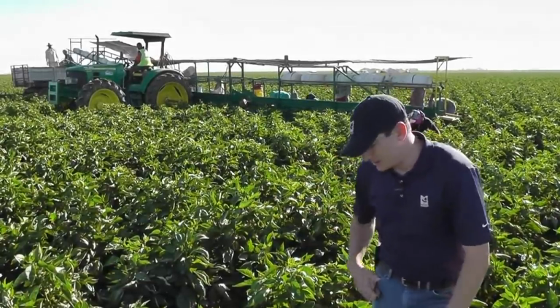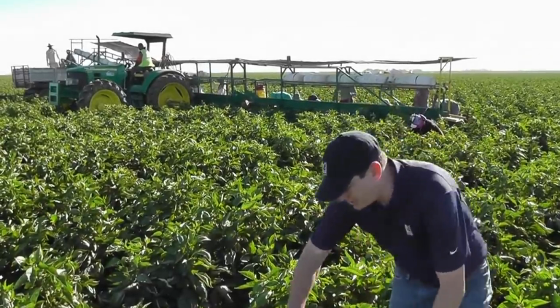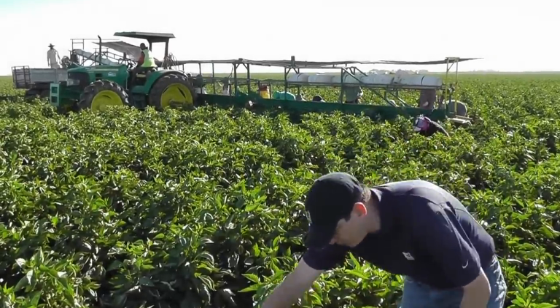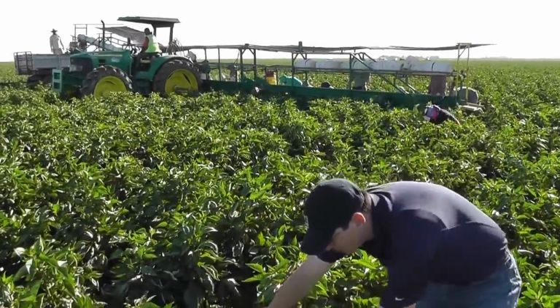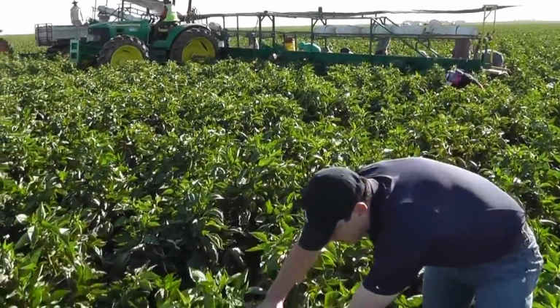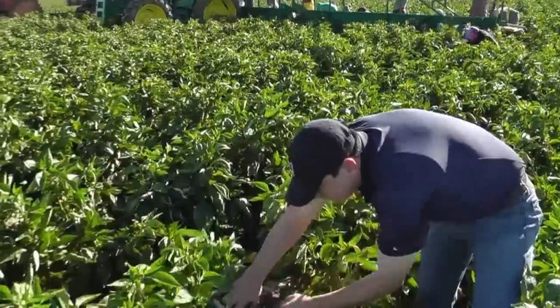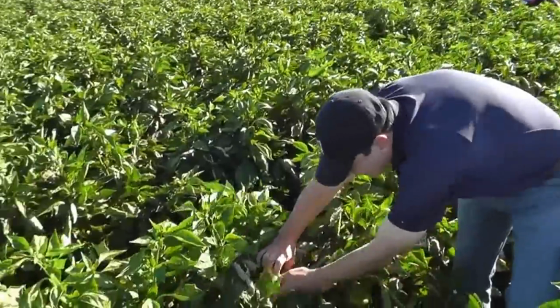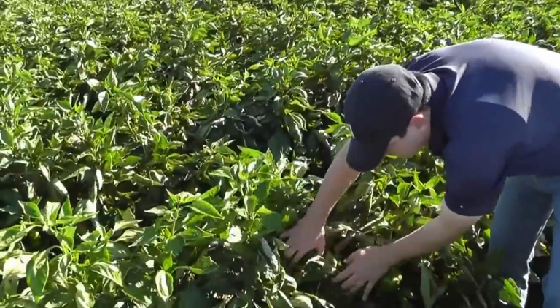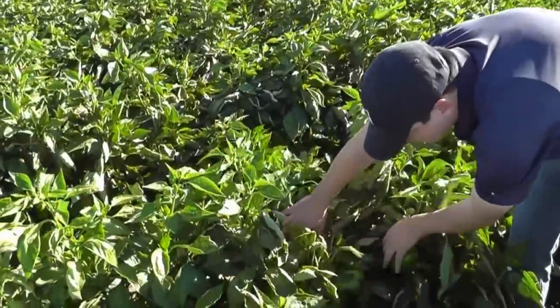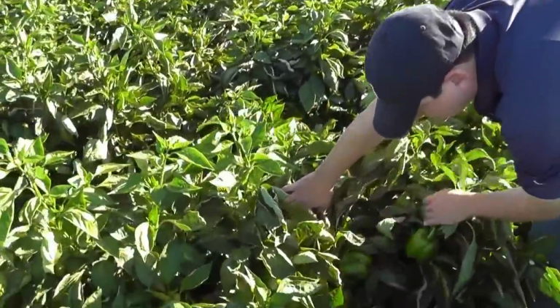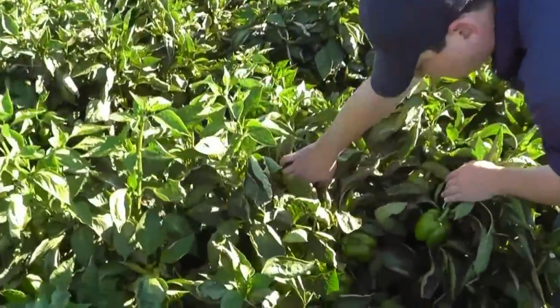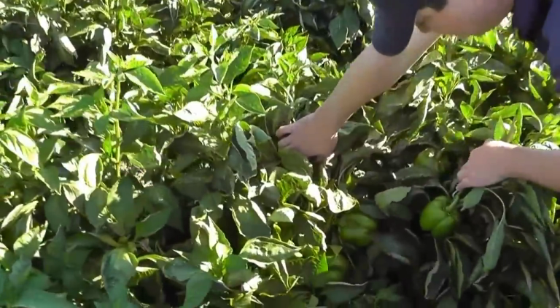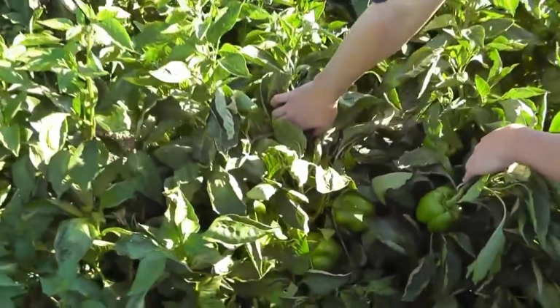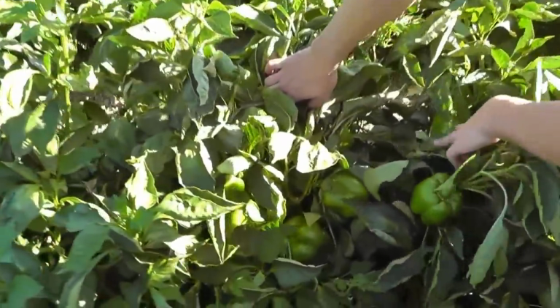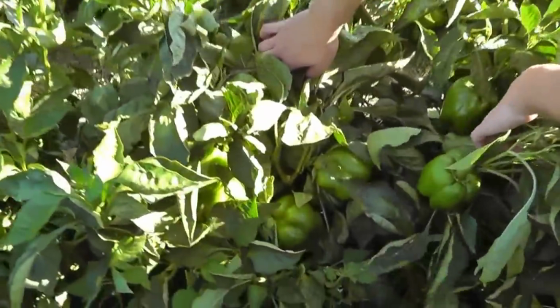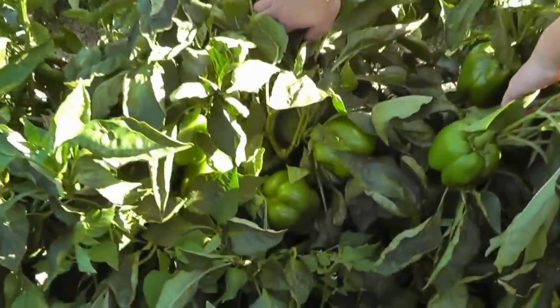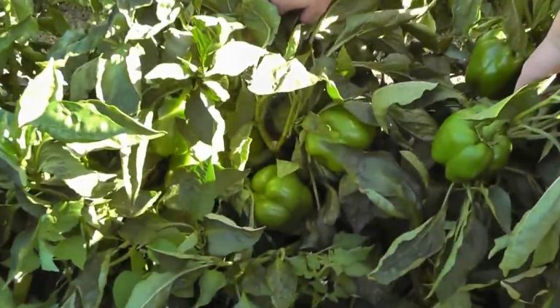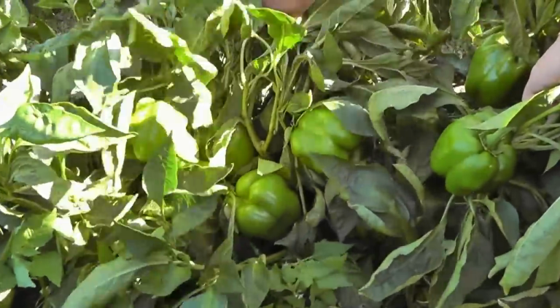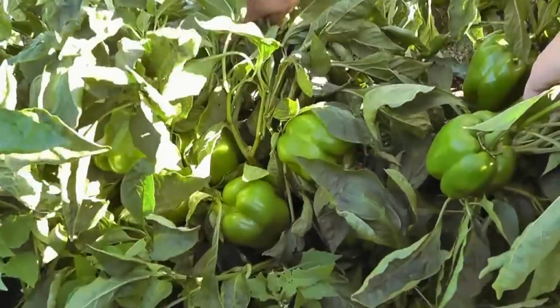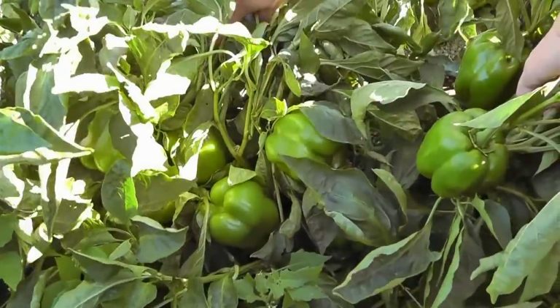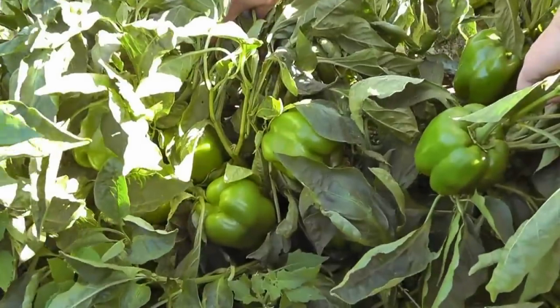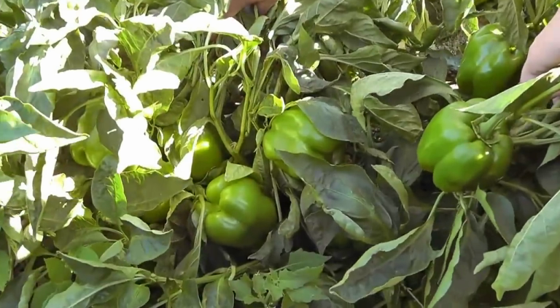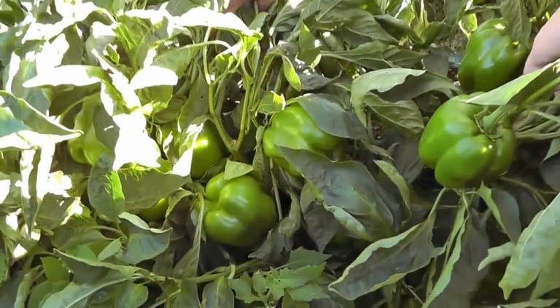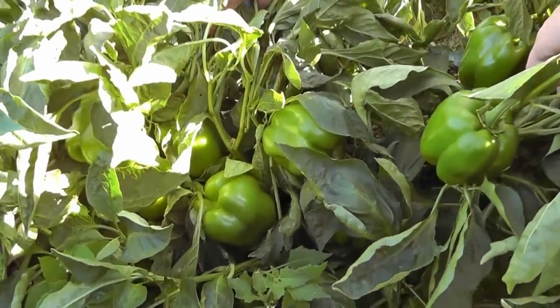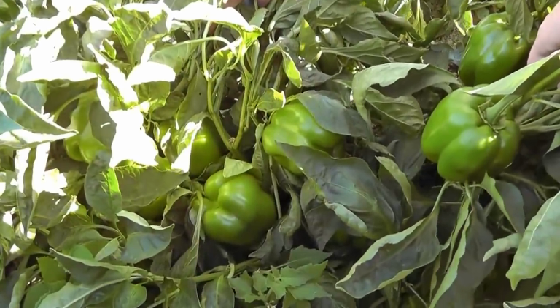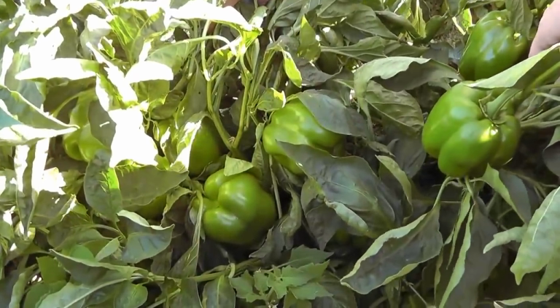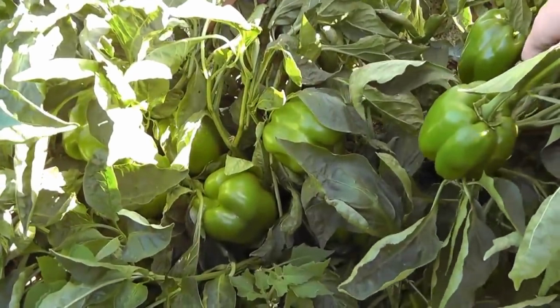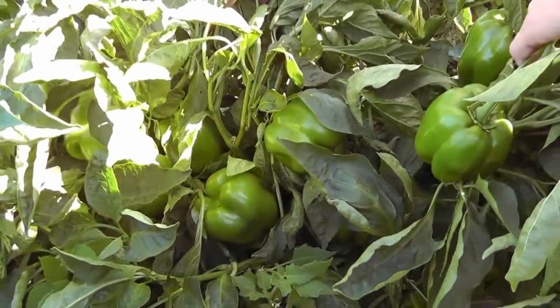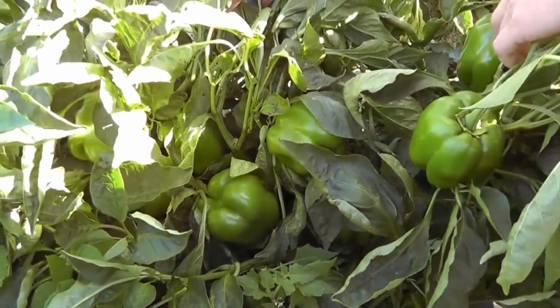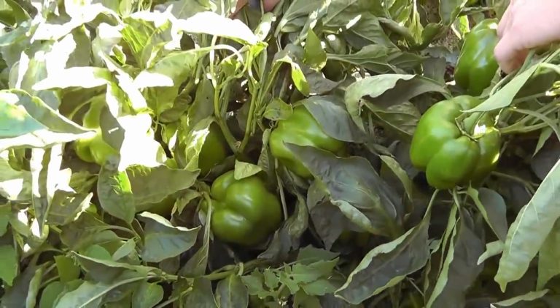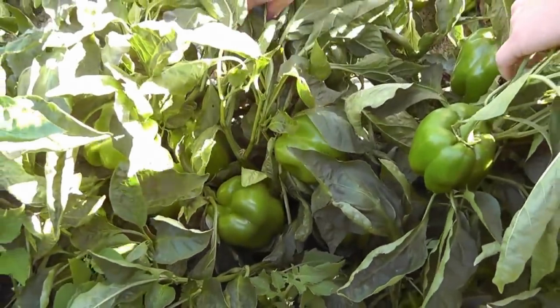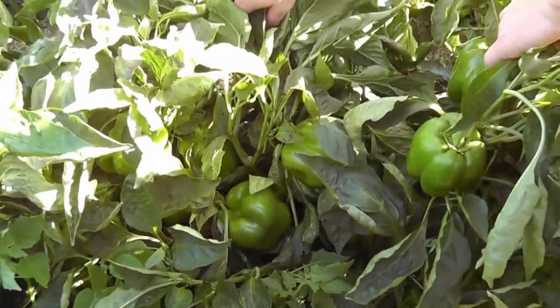You can see what the plants look like here and the size that's coming in looks really nice. The conditions have been ideal. The workers that are behind us really are just looking for the color and the size.